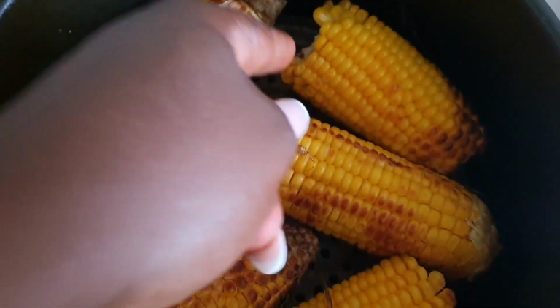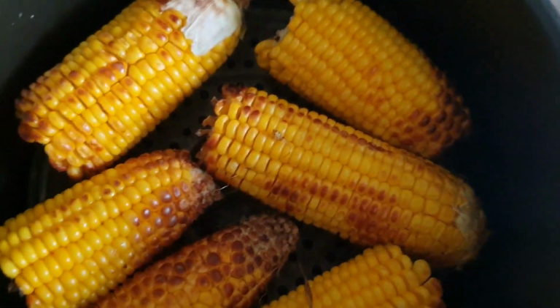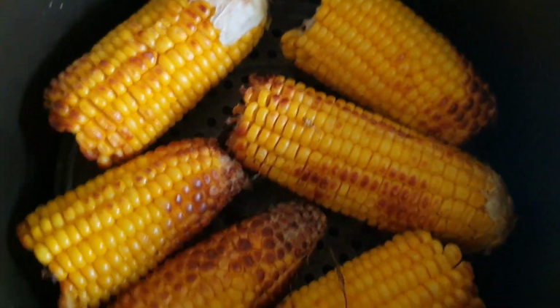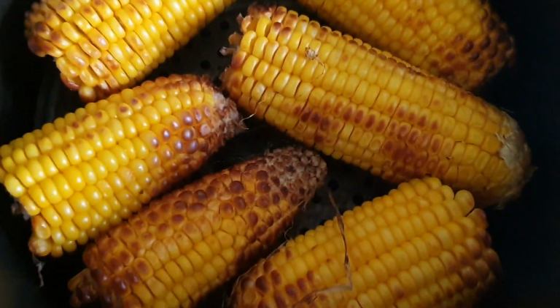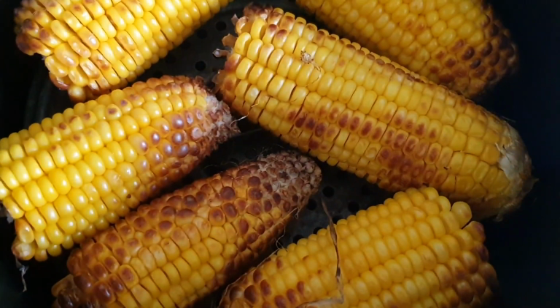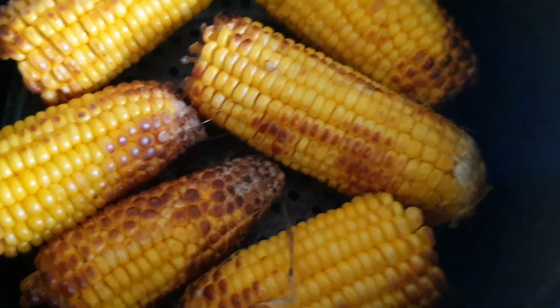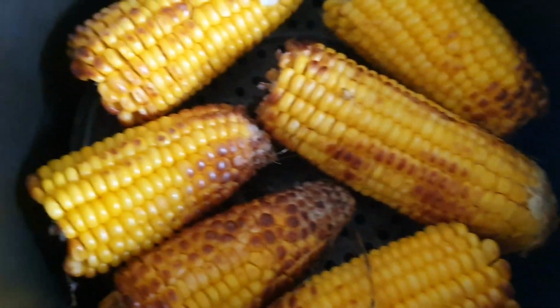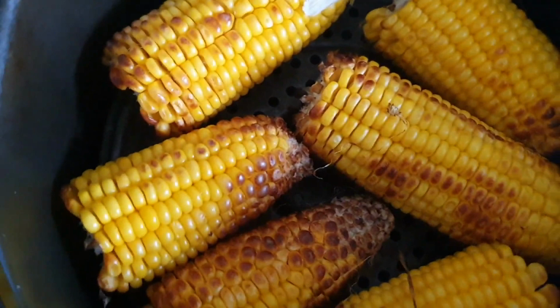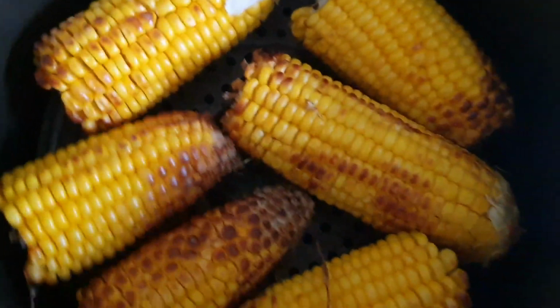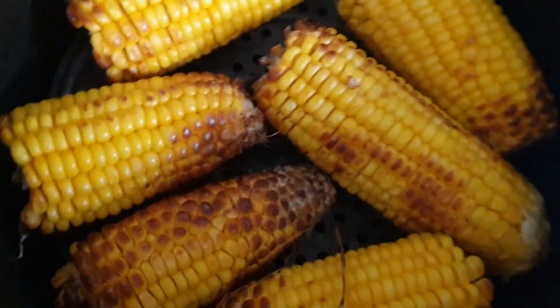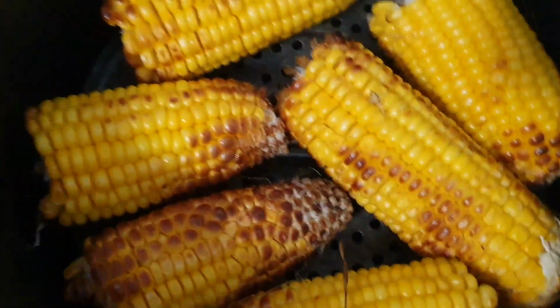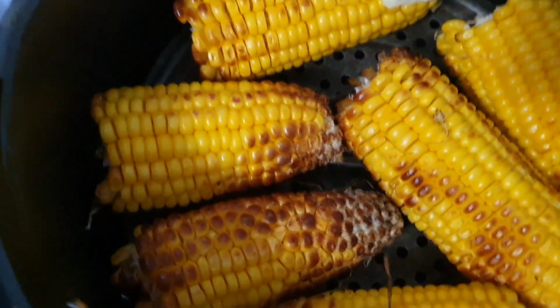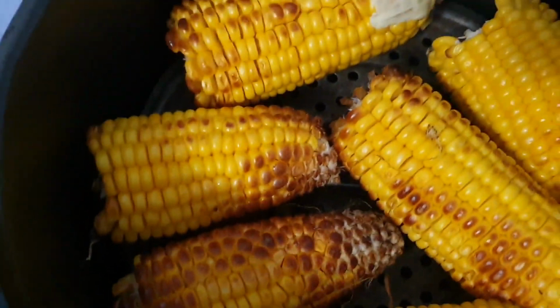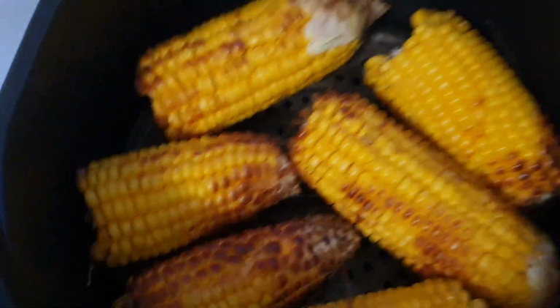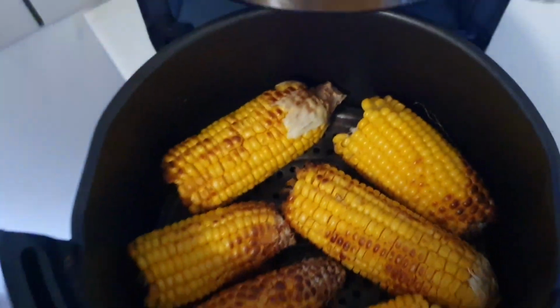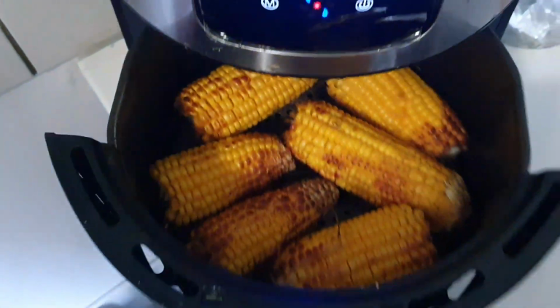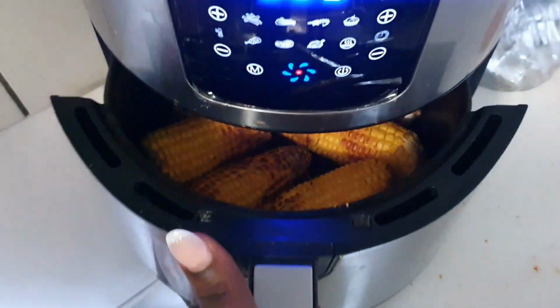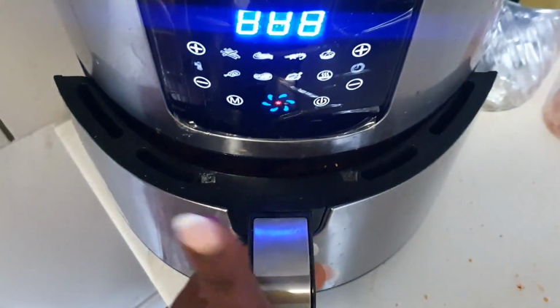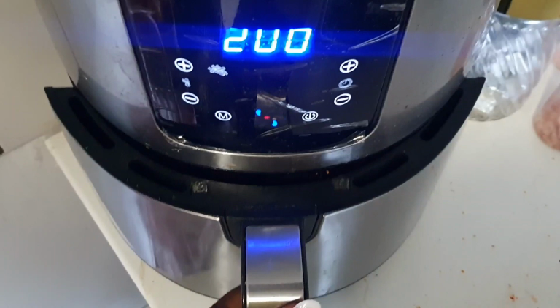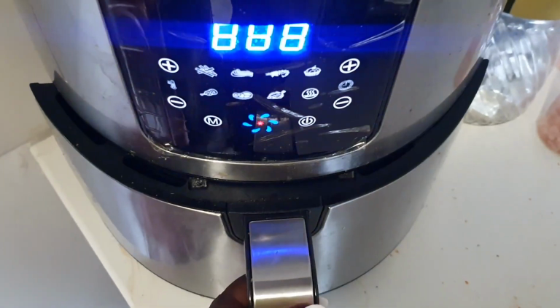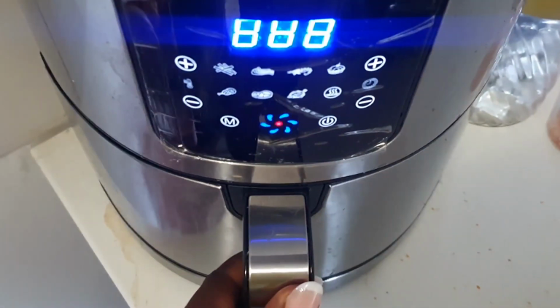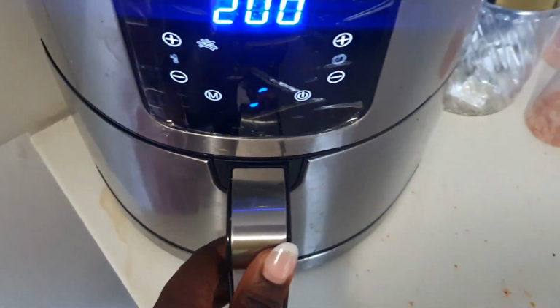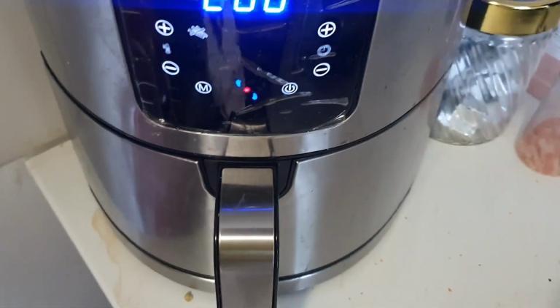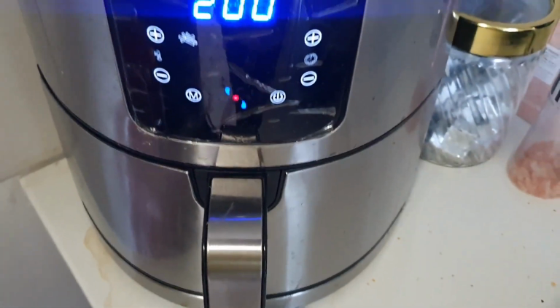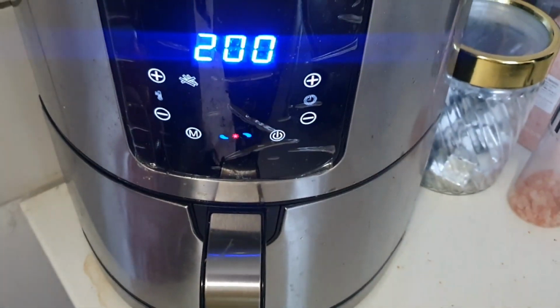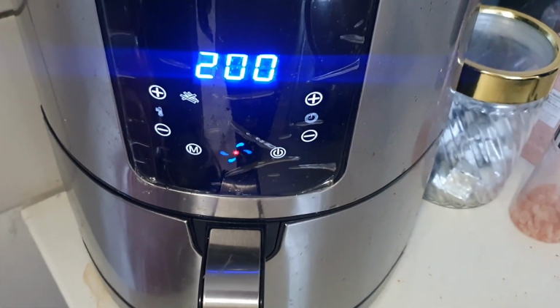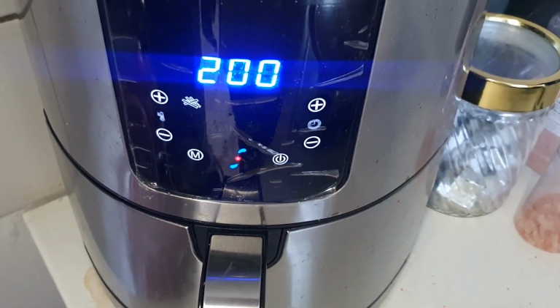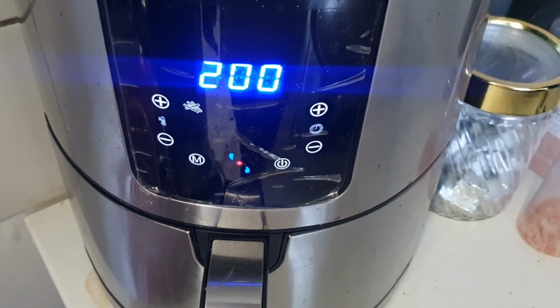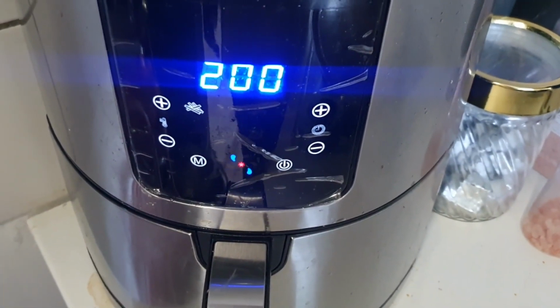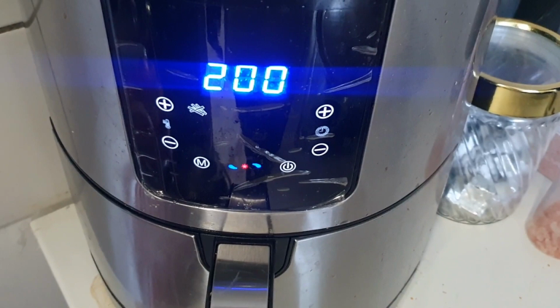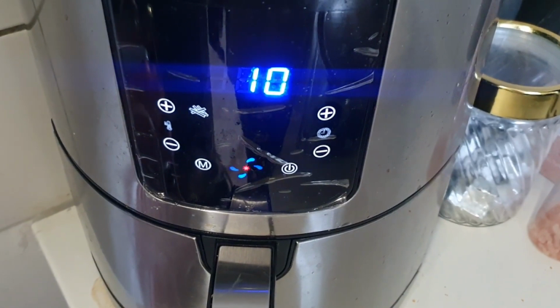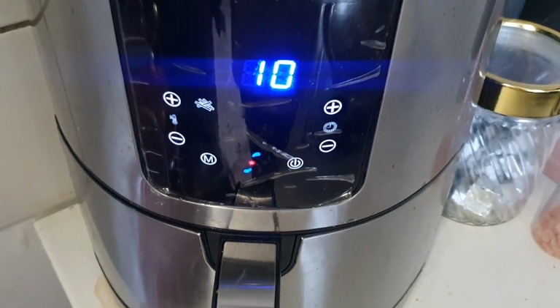So let's put it again for another 10 minutes and then our corn should be ready. 10 minutes, let's go.